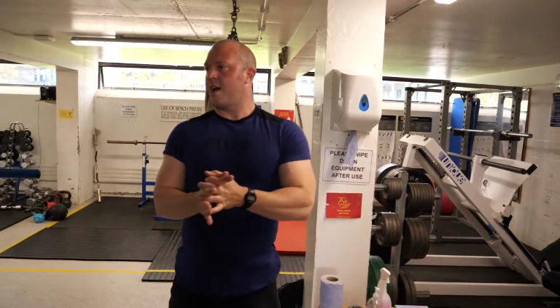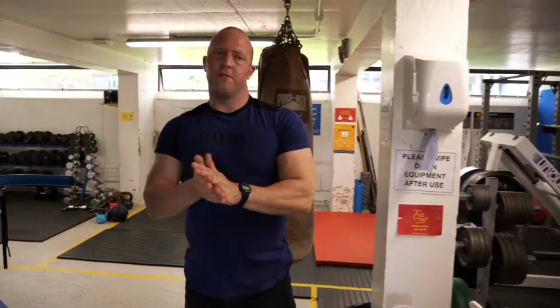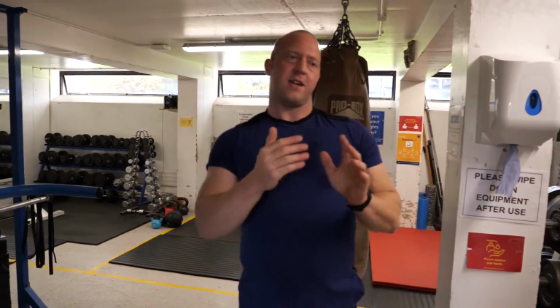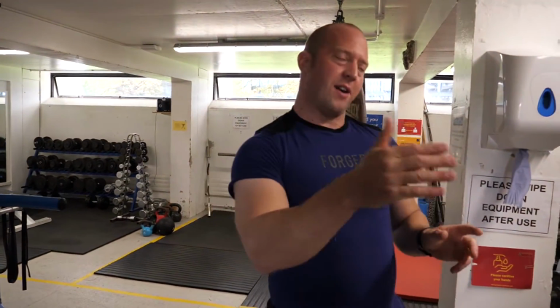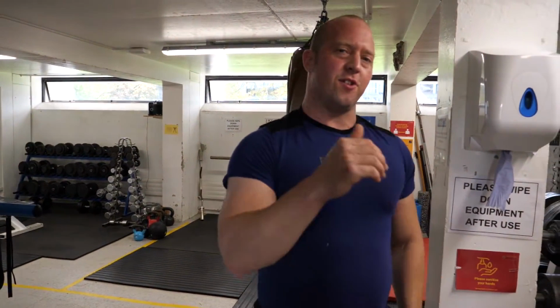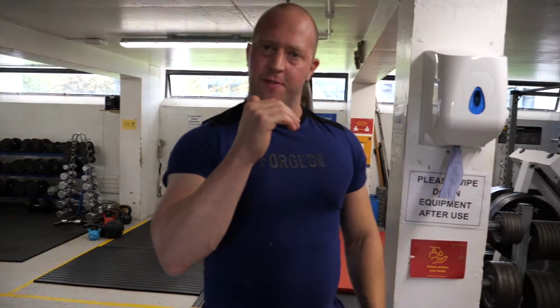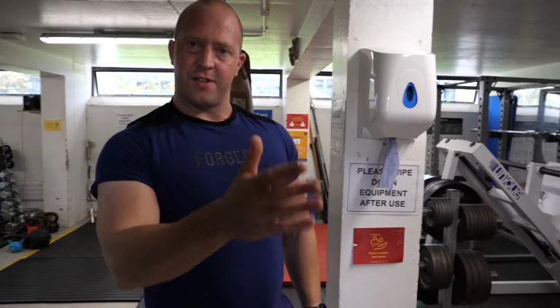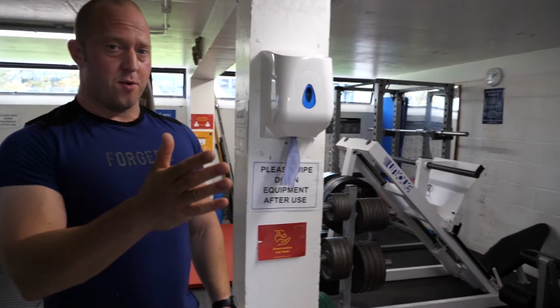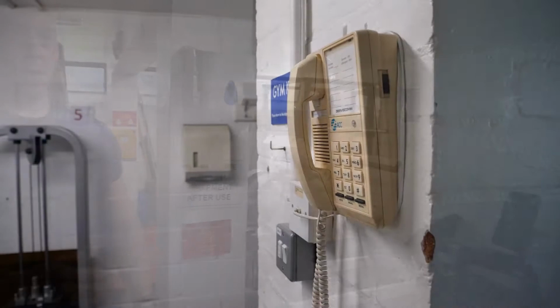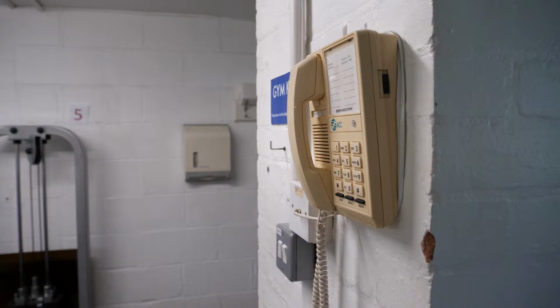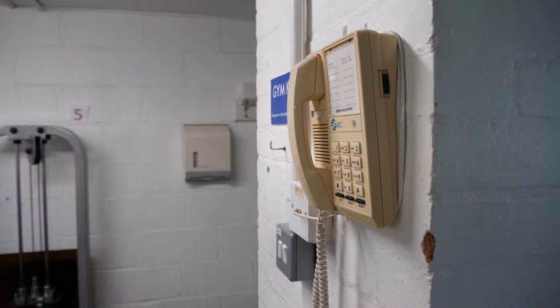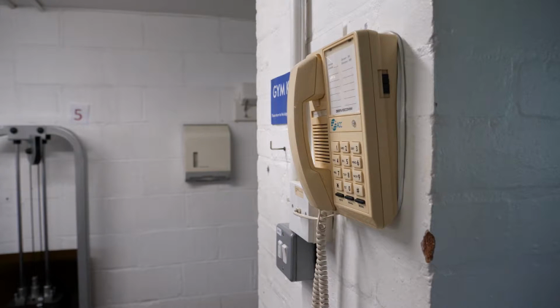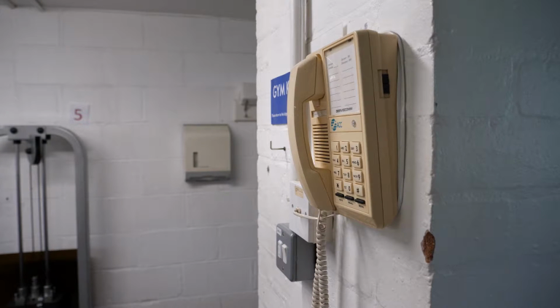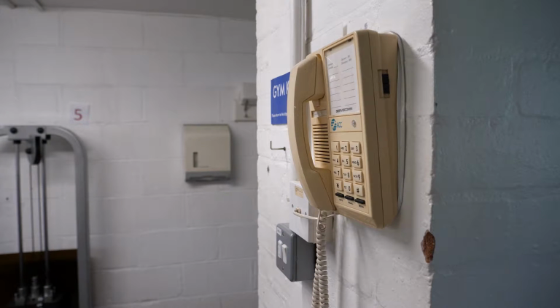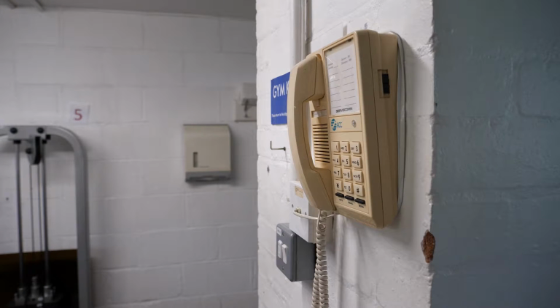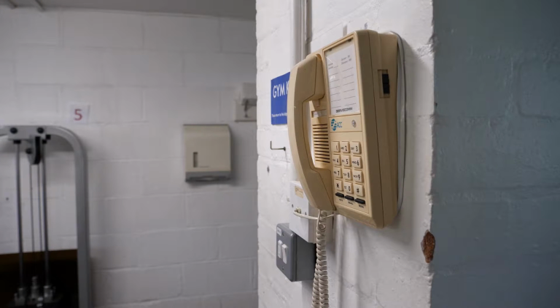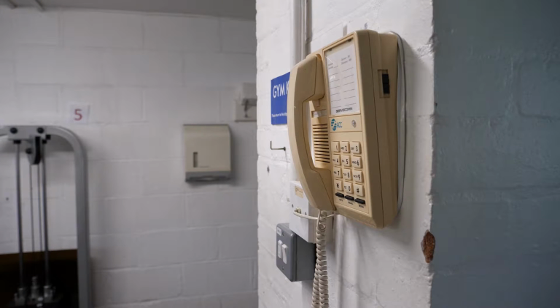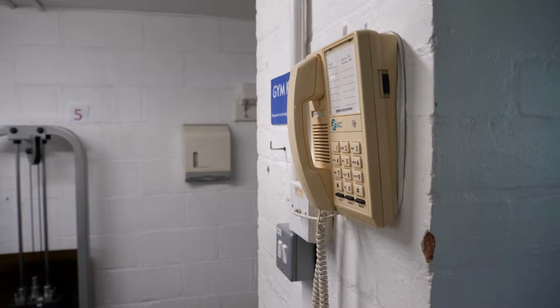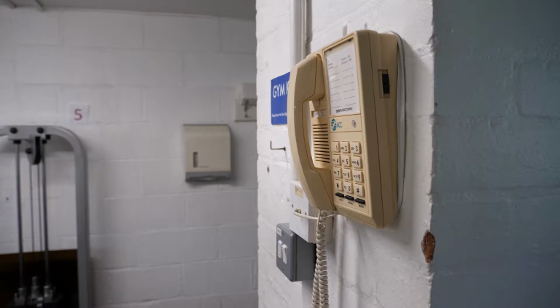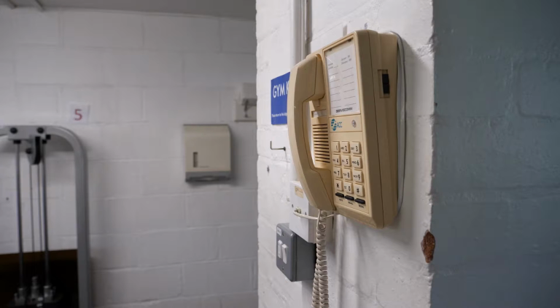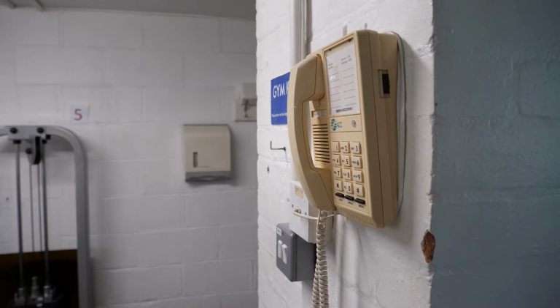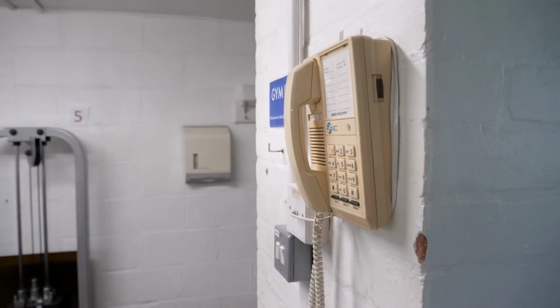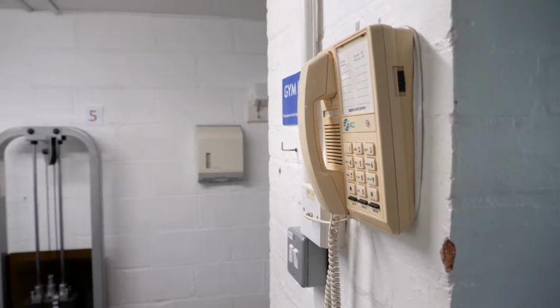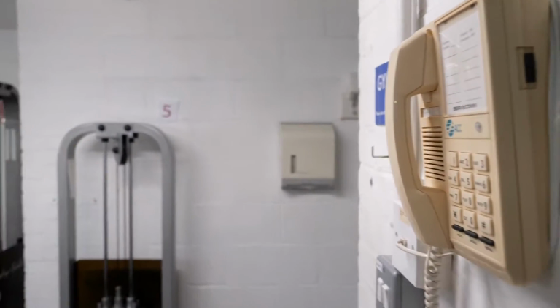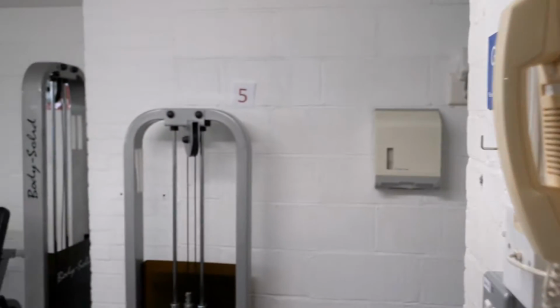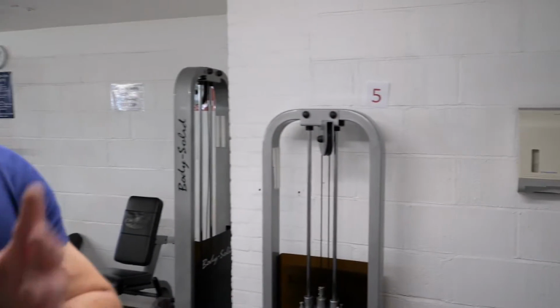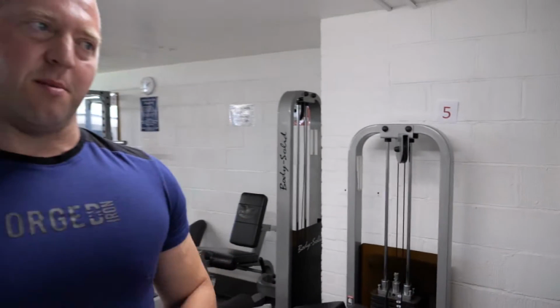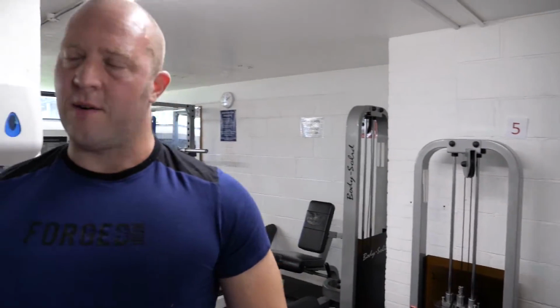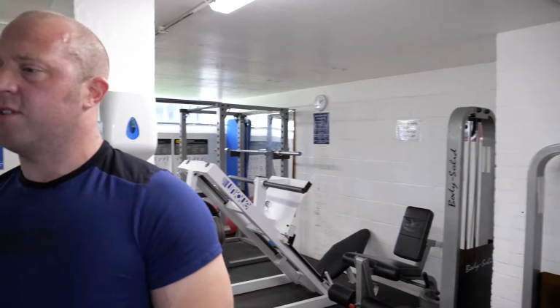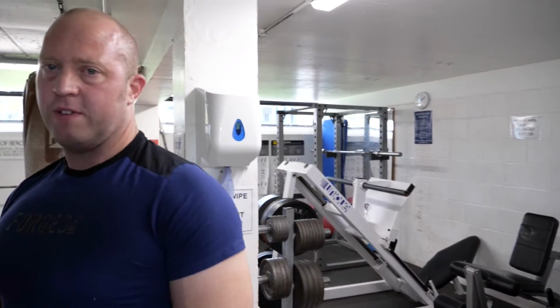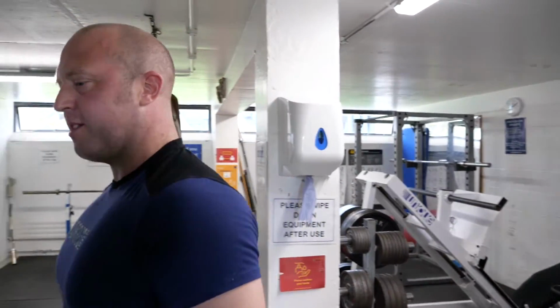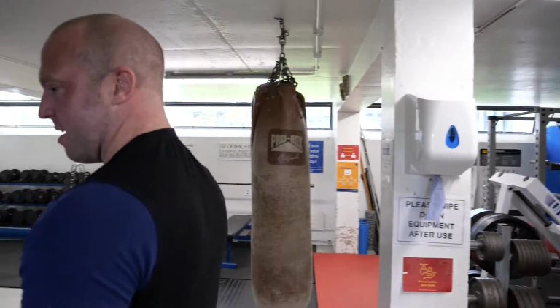On the right hand side as you come in there is a phone. We hope you won't ever have to use it, but this phone connects directly to the Lodge in case of an emergency. Please don't use it for anything else — it will get you straight to the Lodge if you need to speak to them.